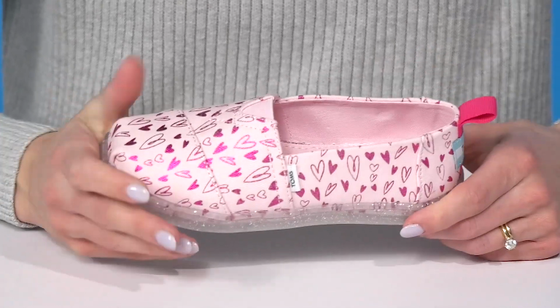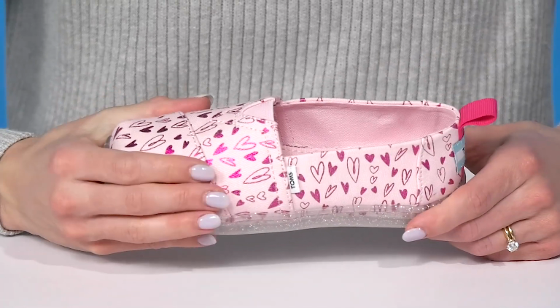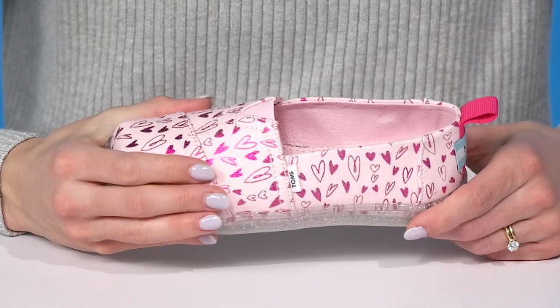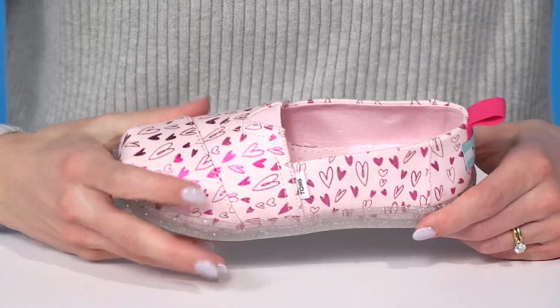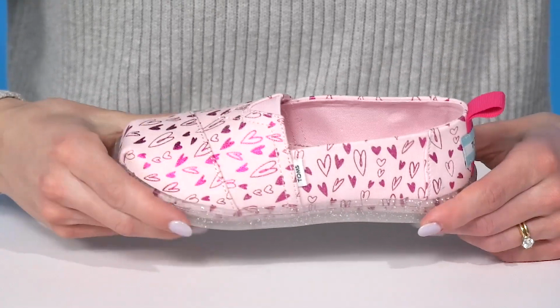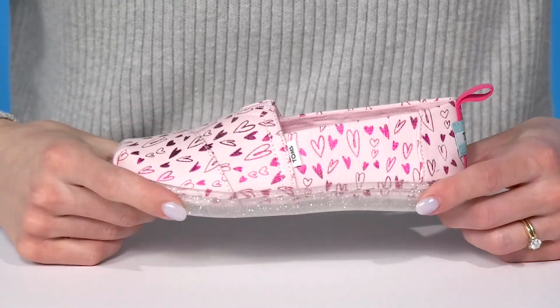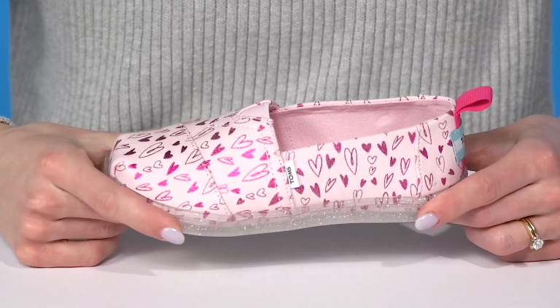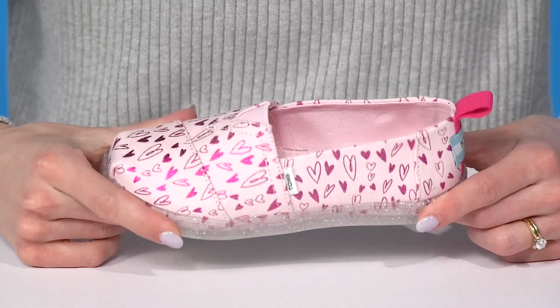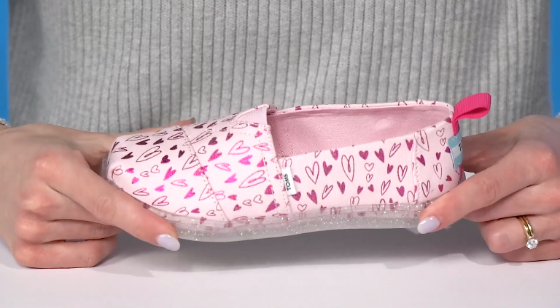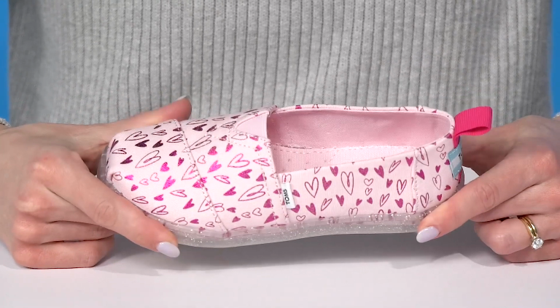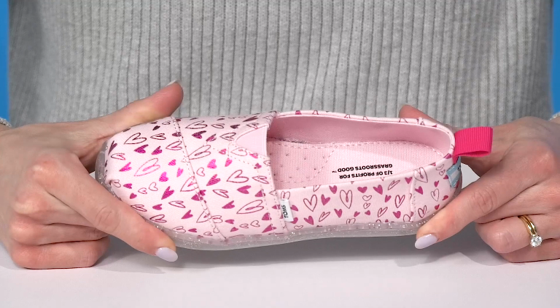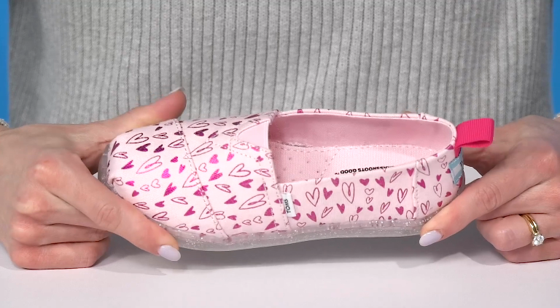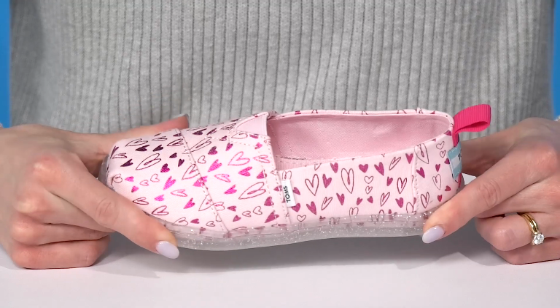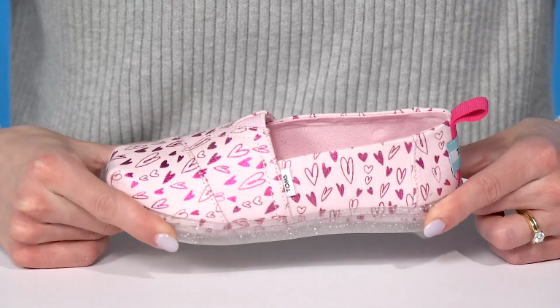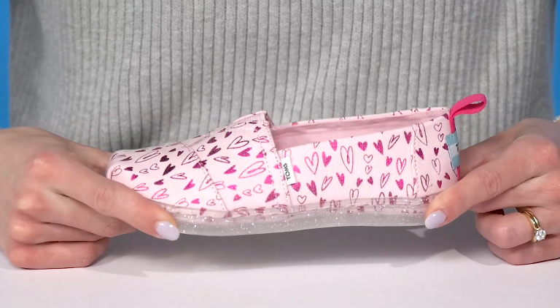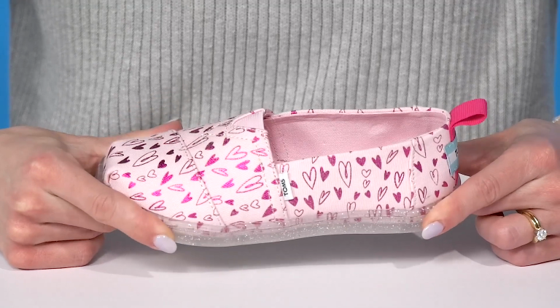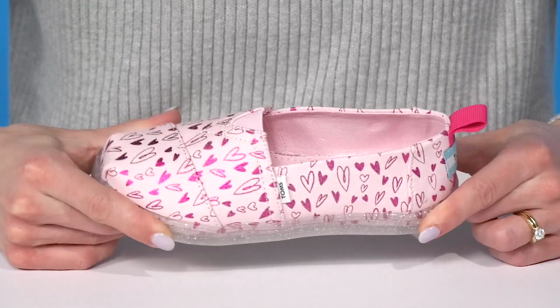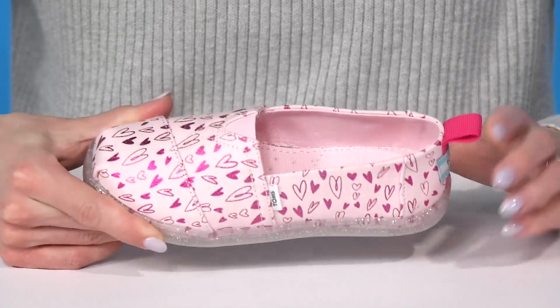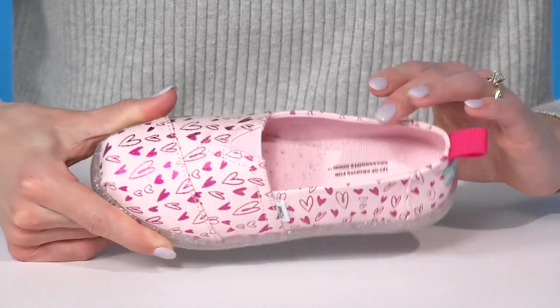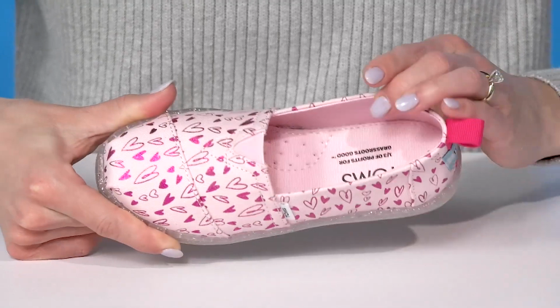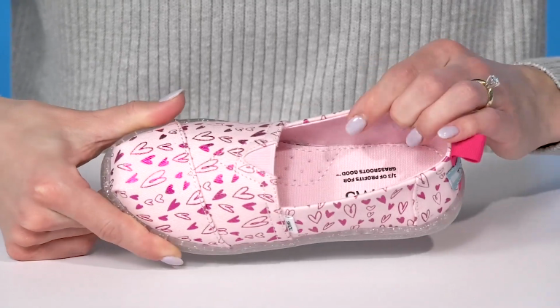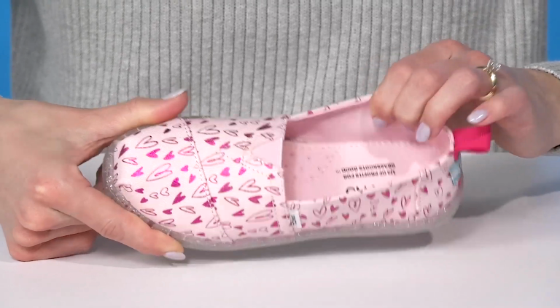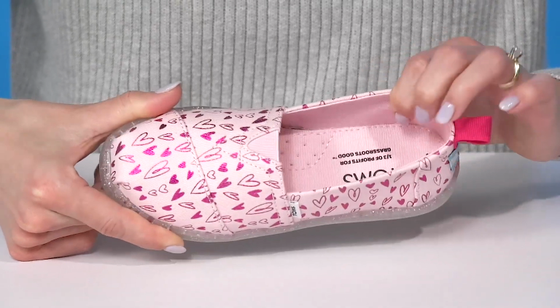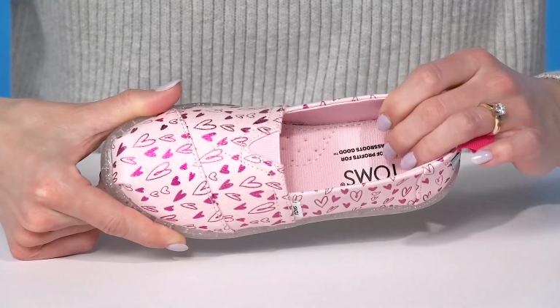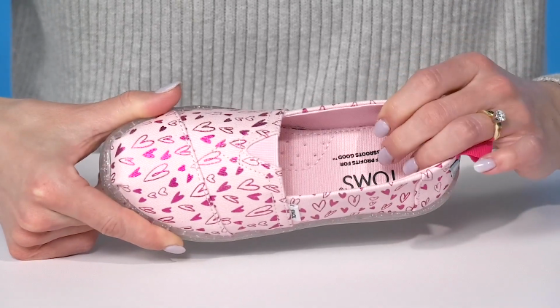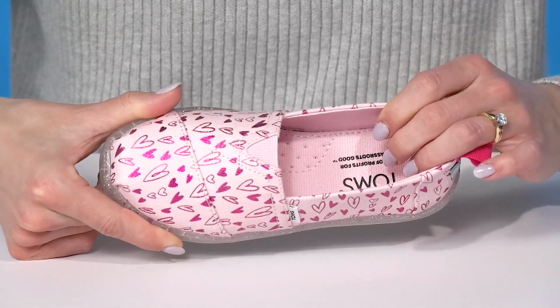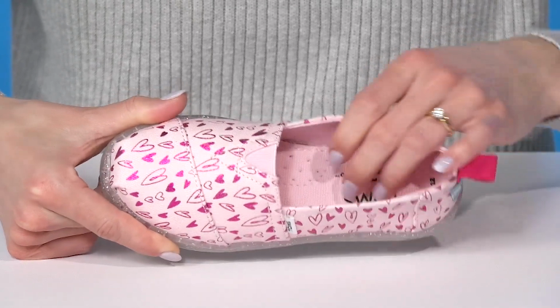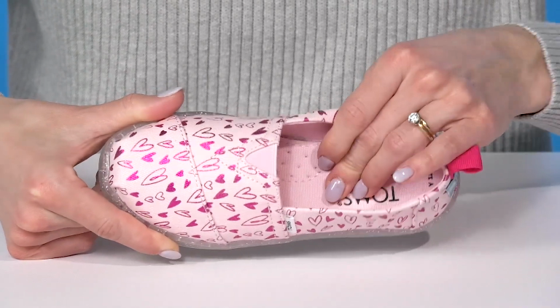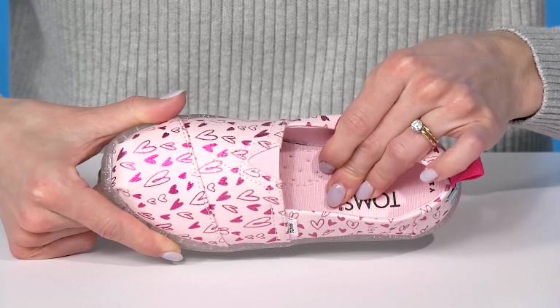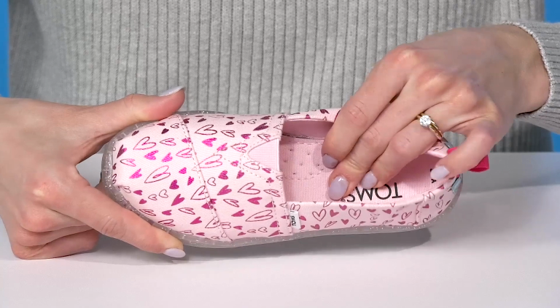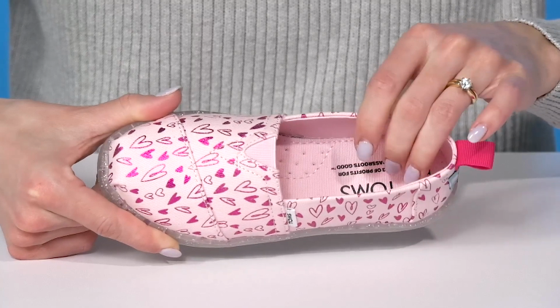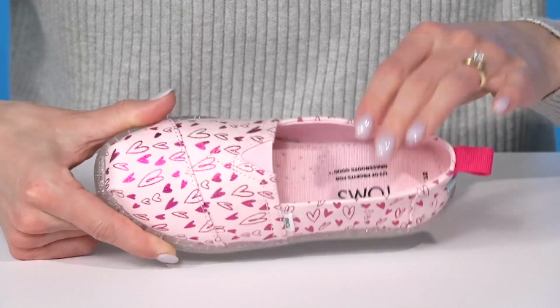They have a breathable textile upper with adorable heart features that have a metallic shine. They also have a breathable lining and insole with cushioning for comfort.